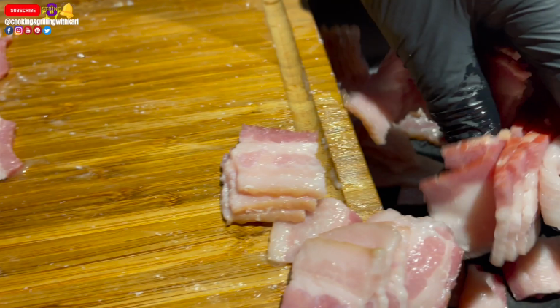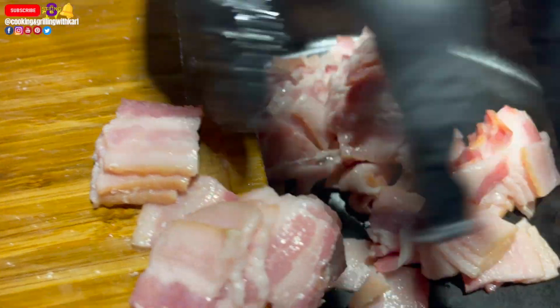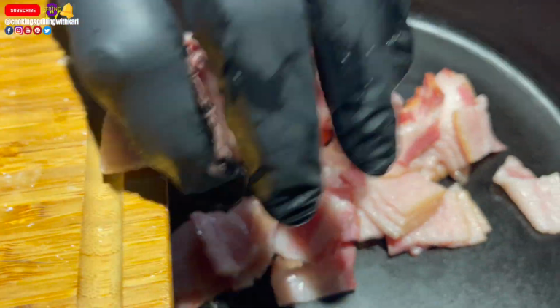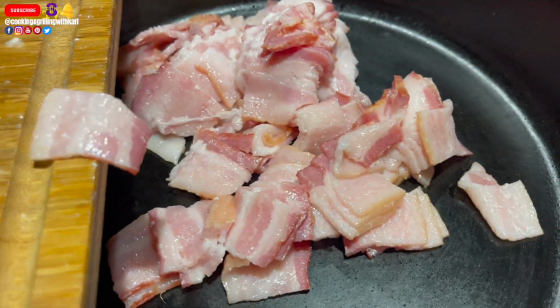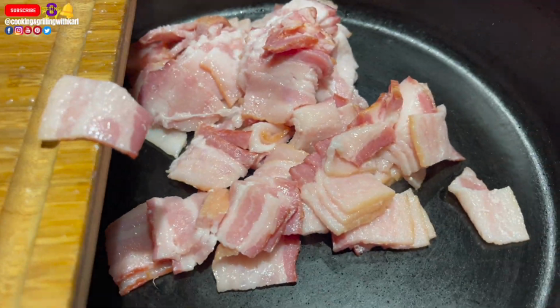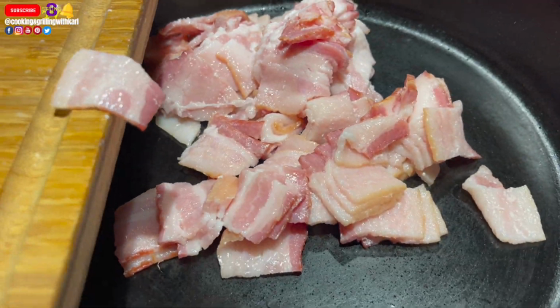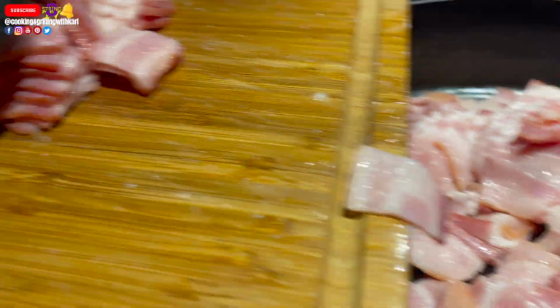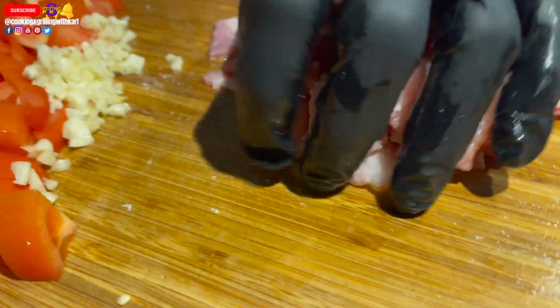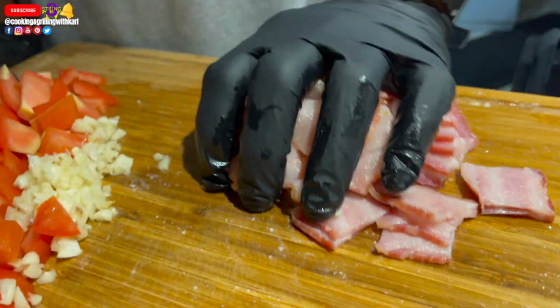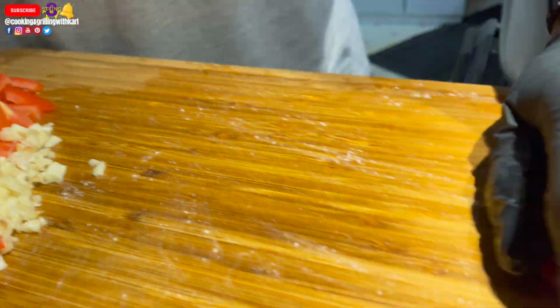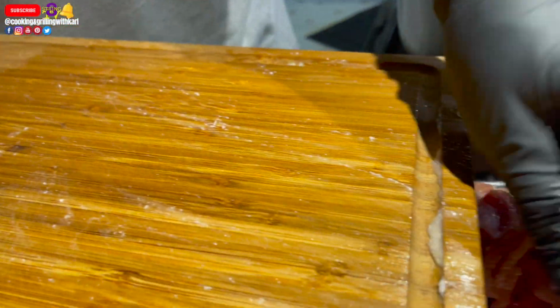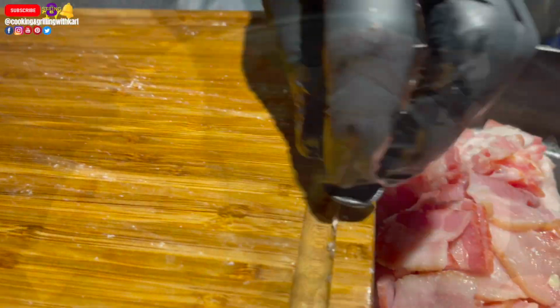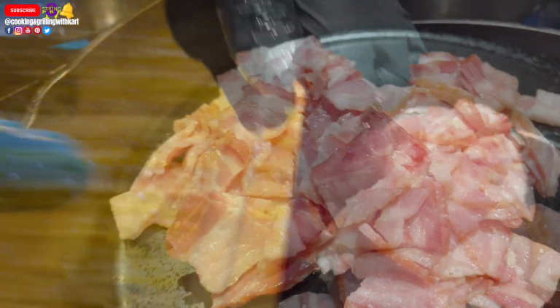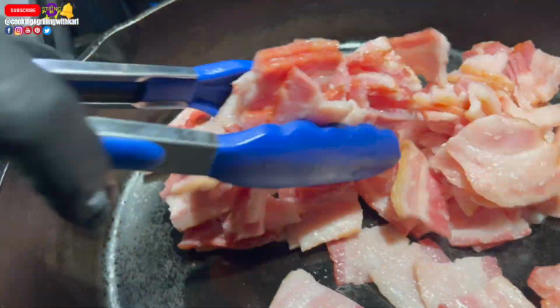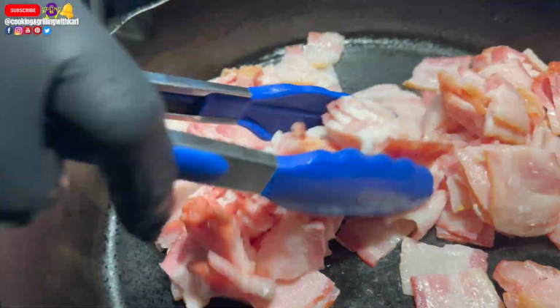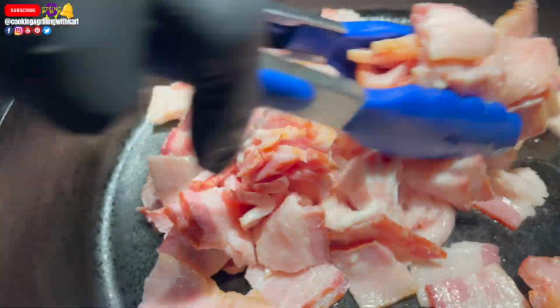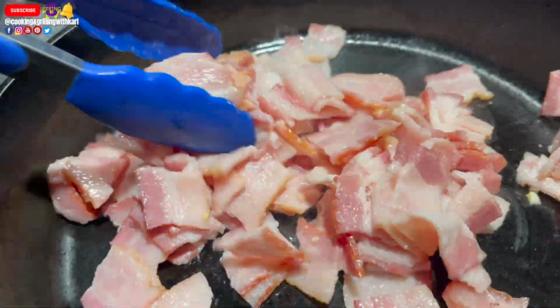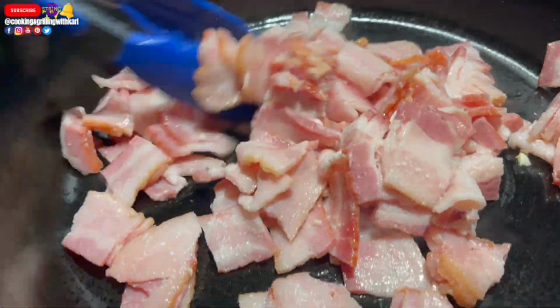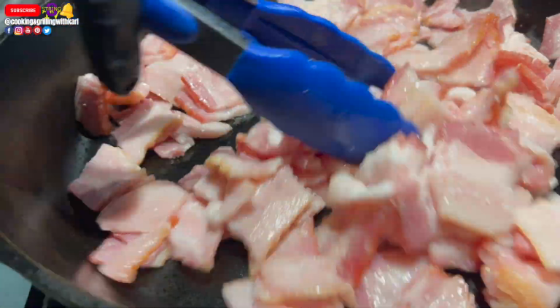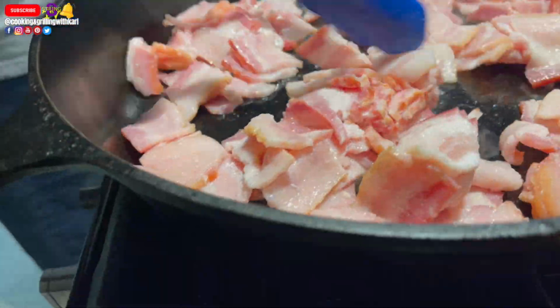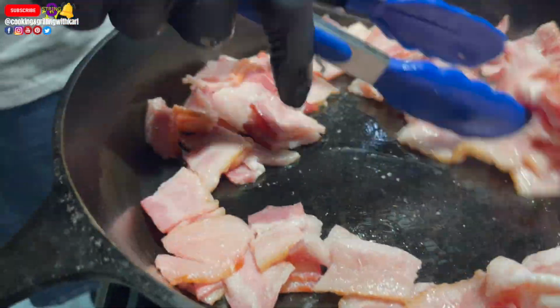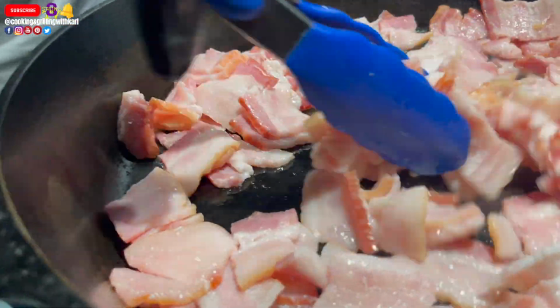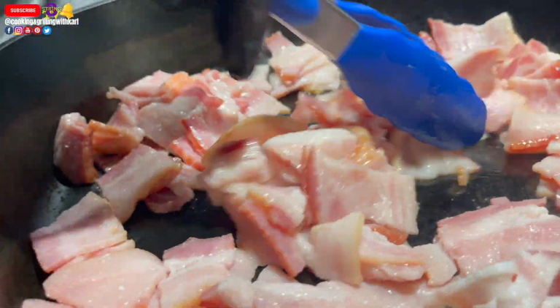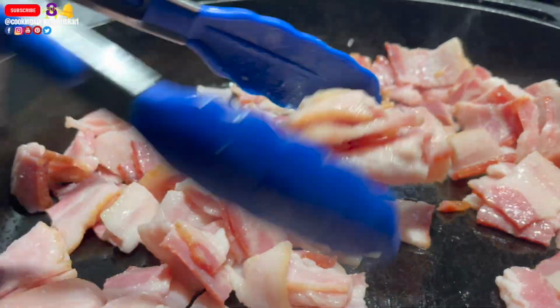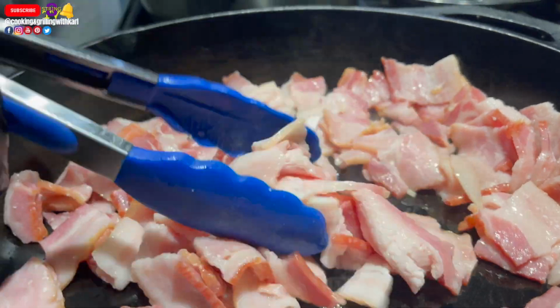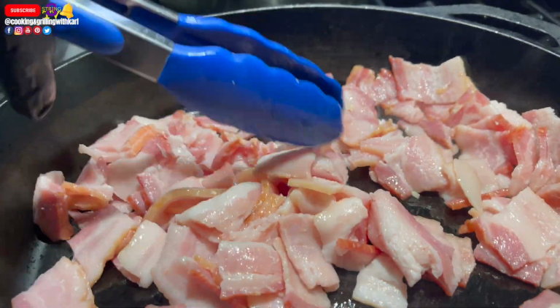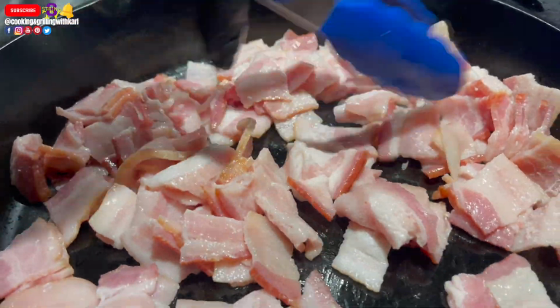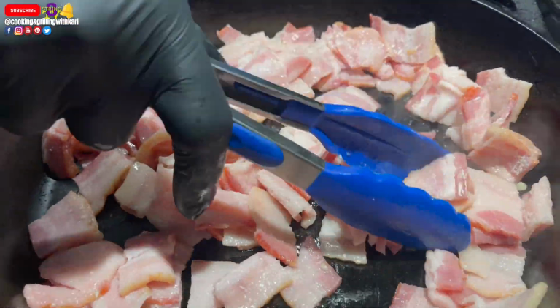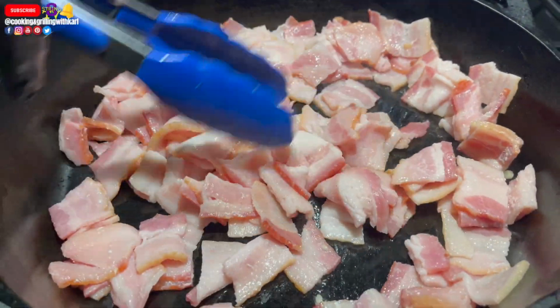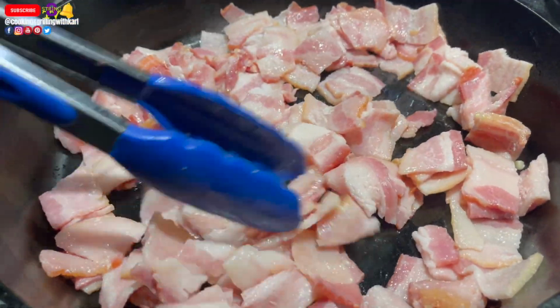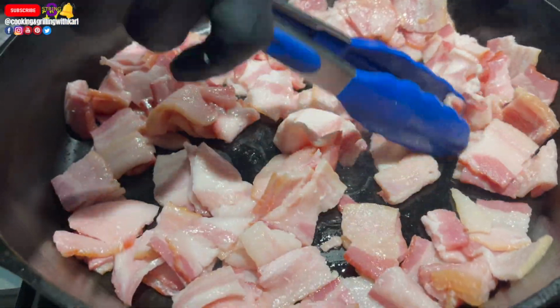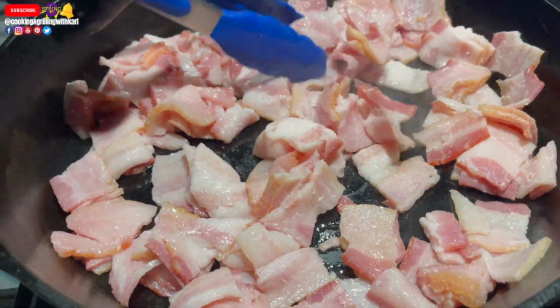Right here I'm going into a hot cast iron pan with my bacon — my chopped up bacon. This is applewood smoked thick cut bacon. You can use any bacon you want; it should still give really good flavor, but I love applewood smoked.